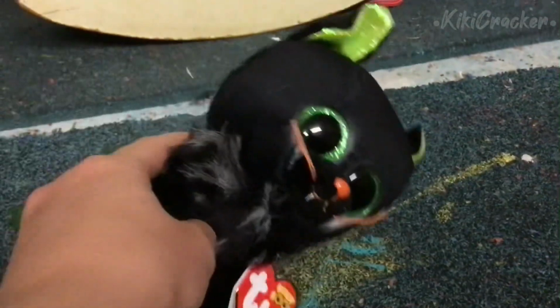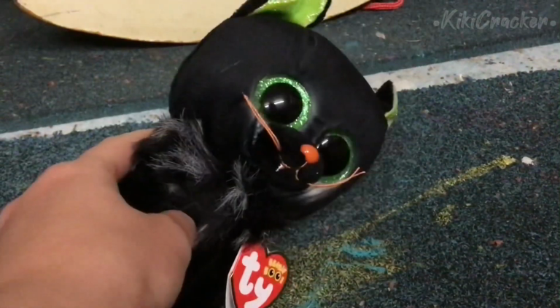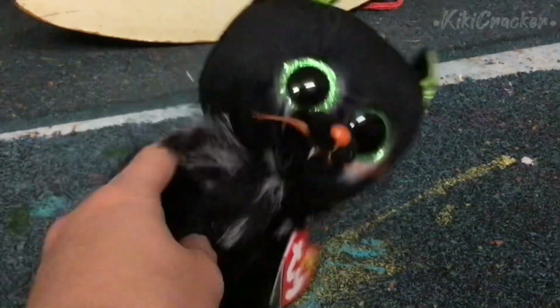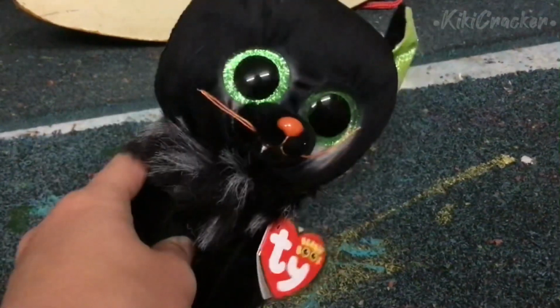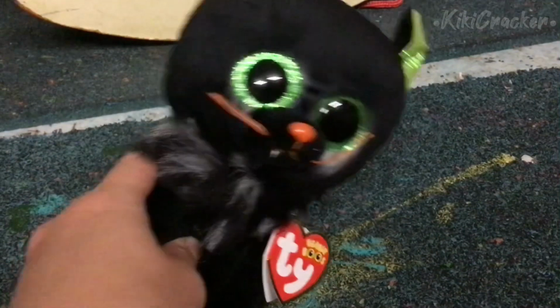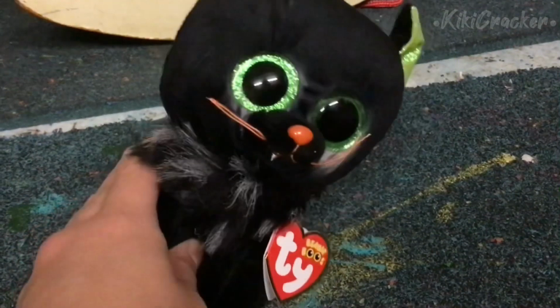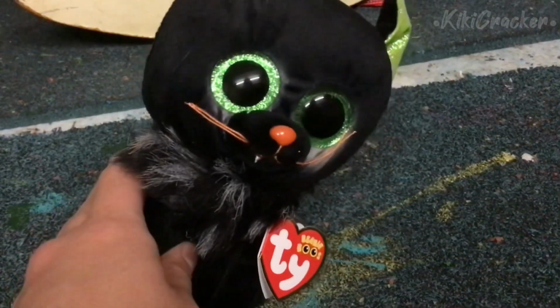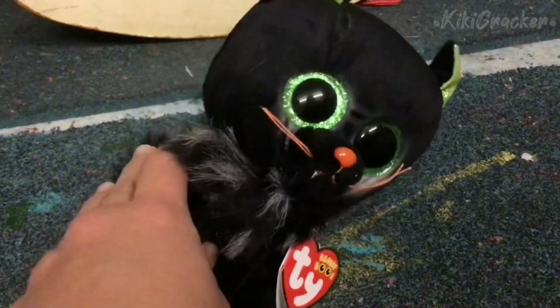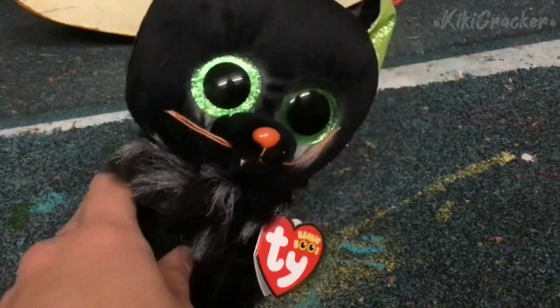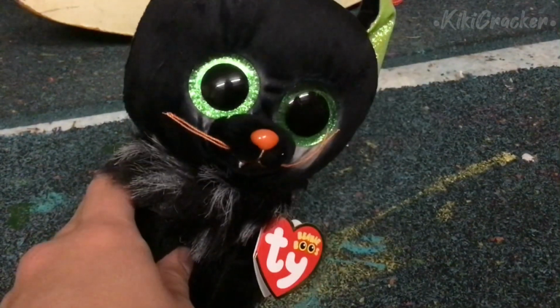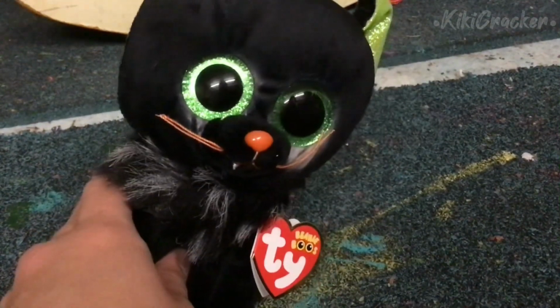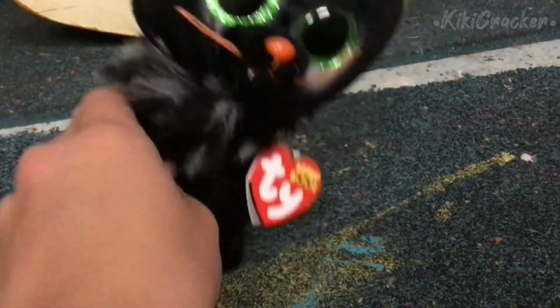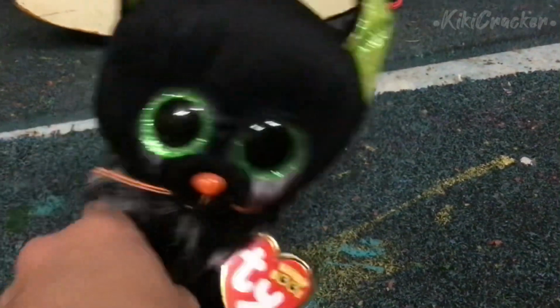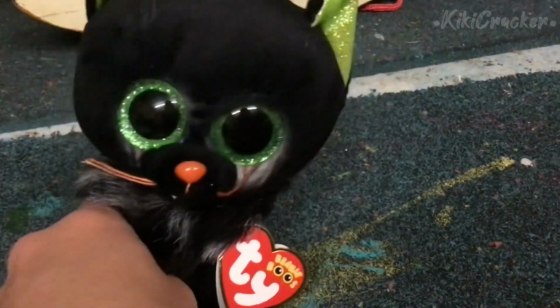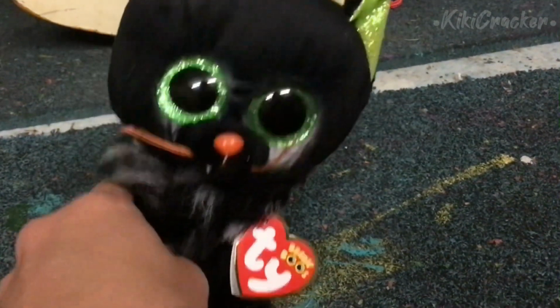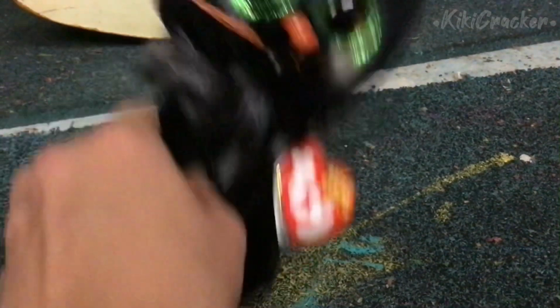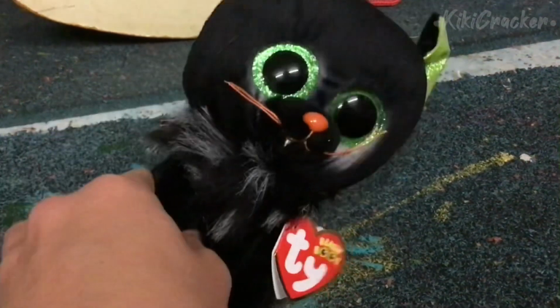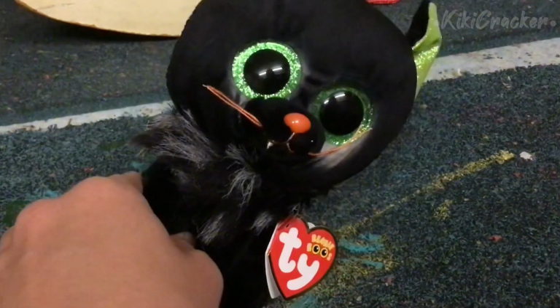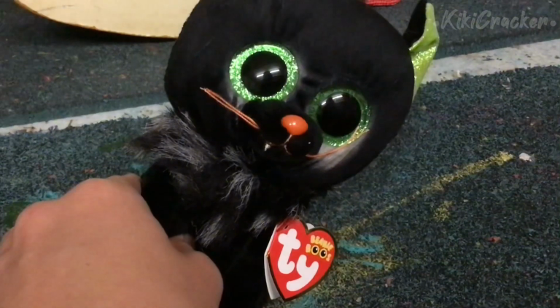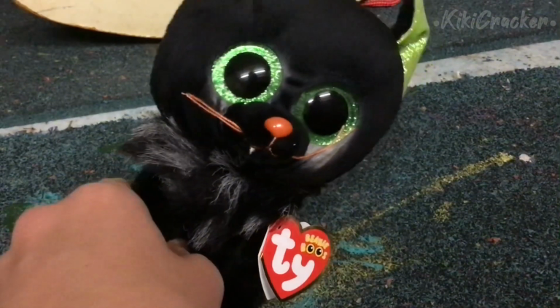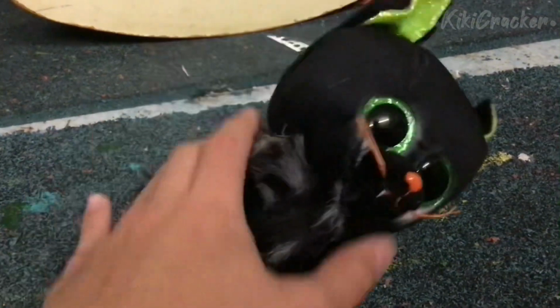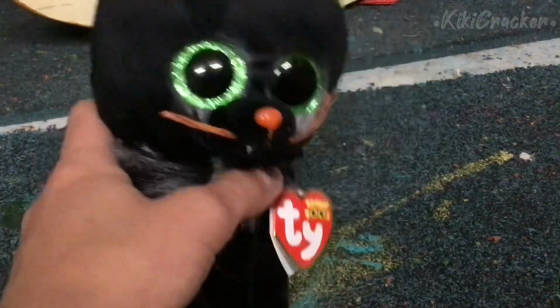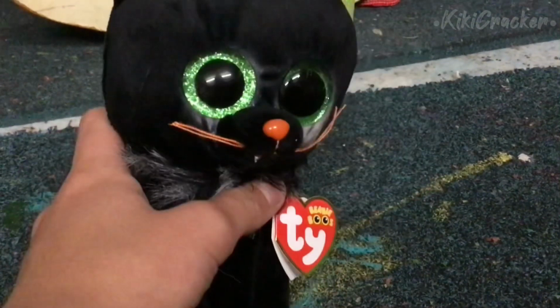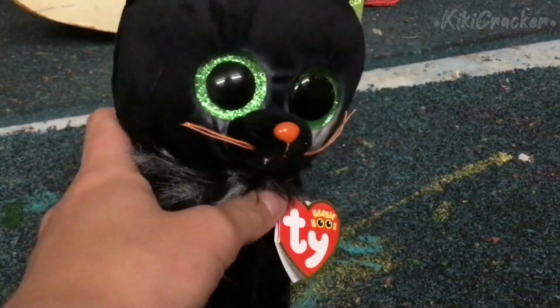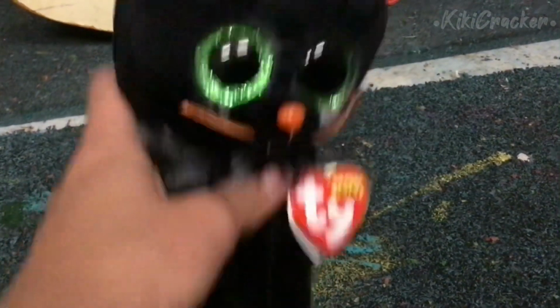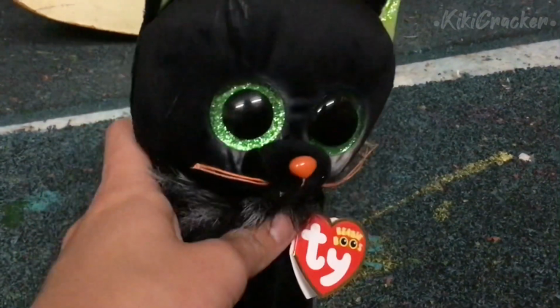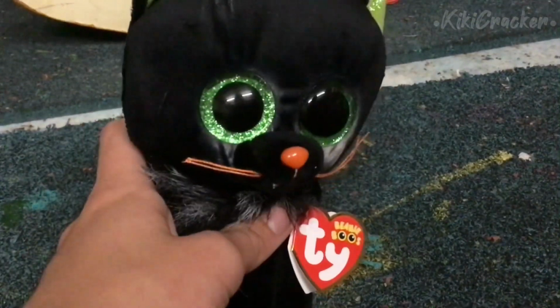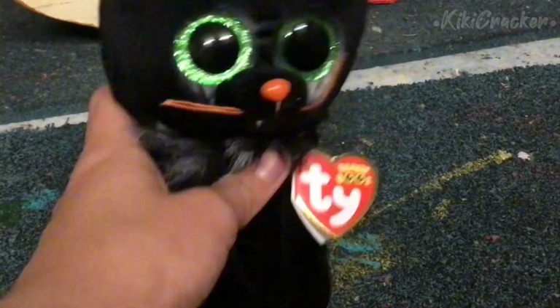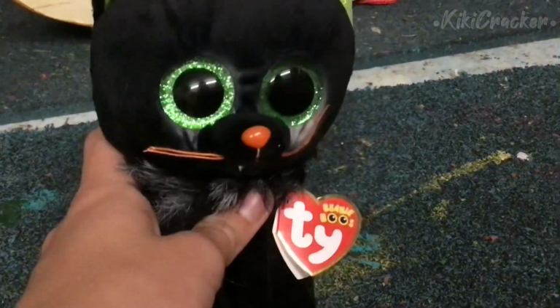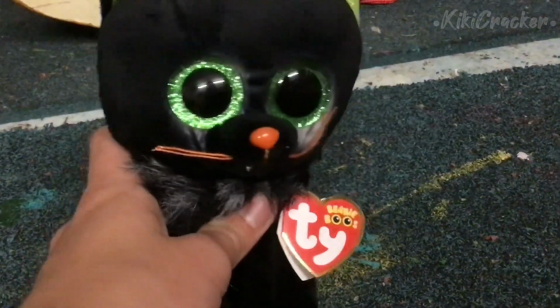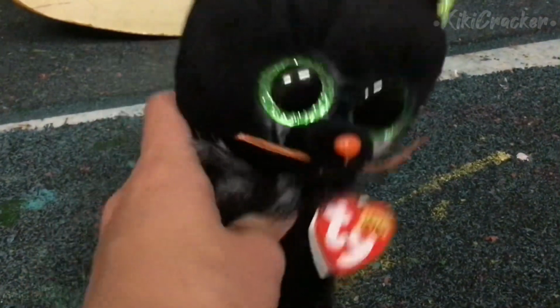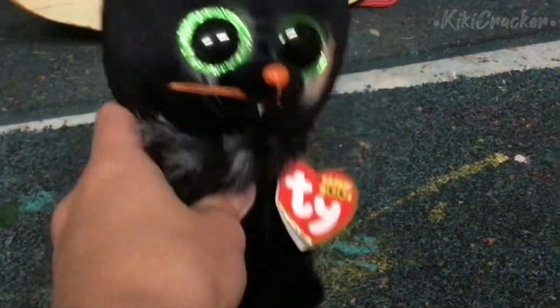I love Oleander so much because she's a black cat and she's a Halloween beanie boo, and I love black cats and I love Halloween — it's just my two favorite things, well my three favorite things counting beanie boos, all in one.